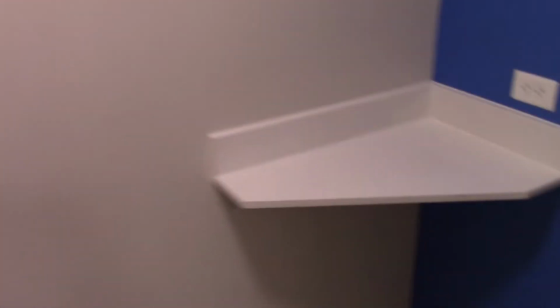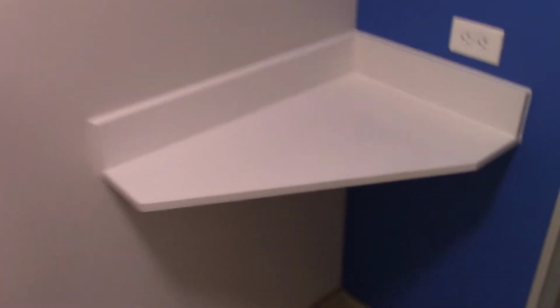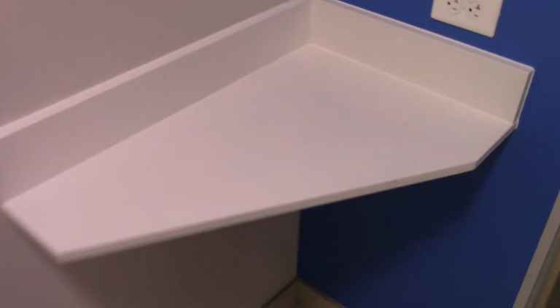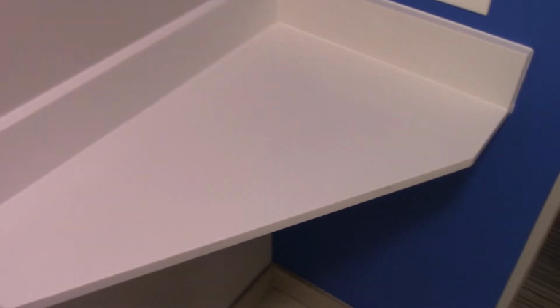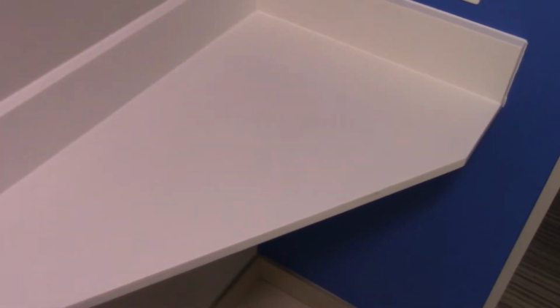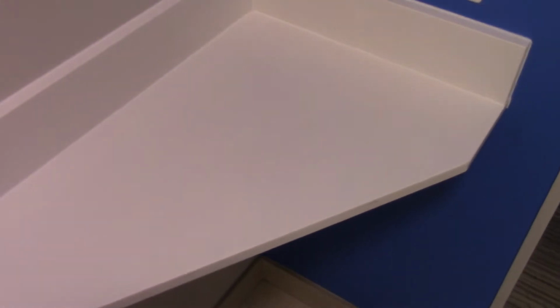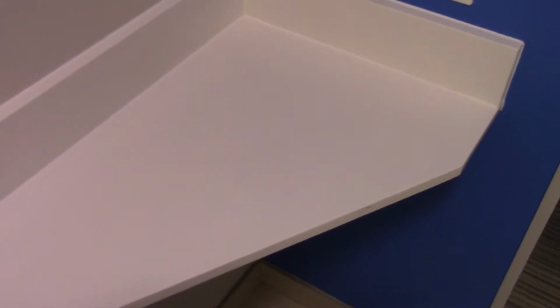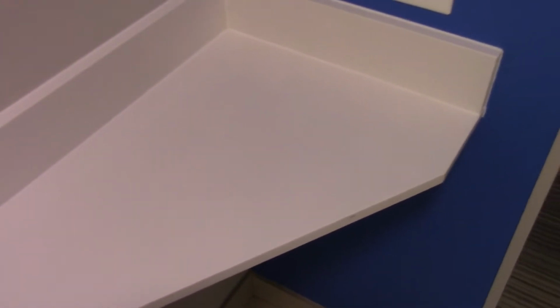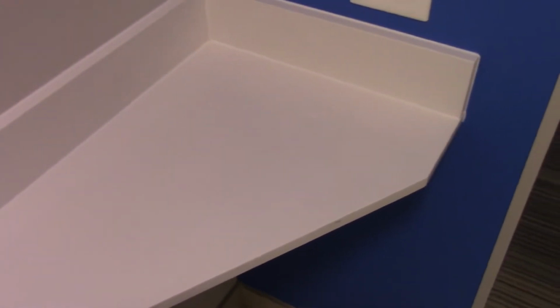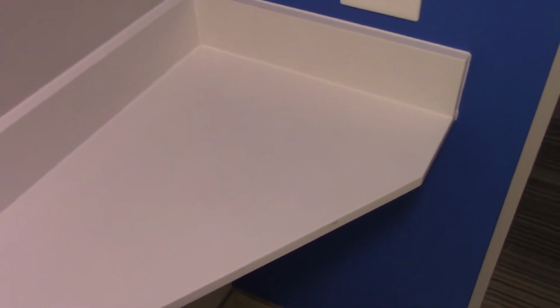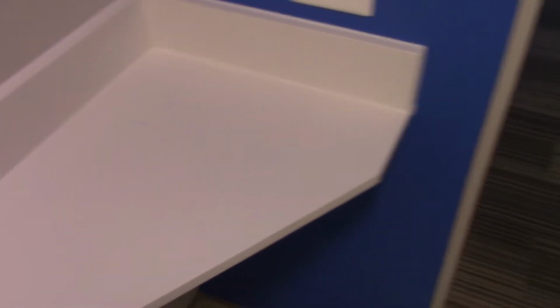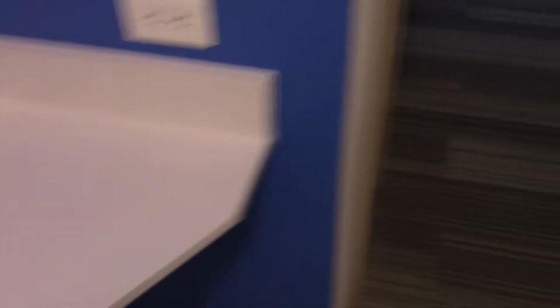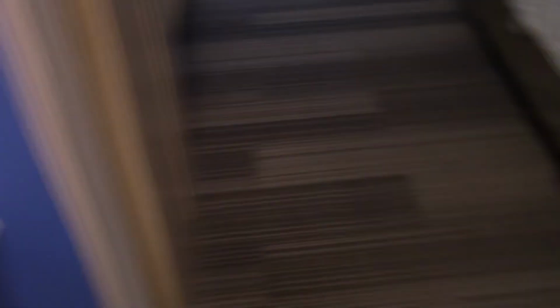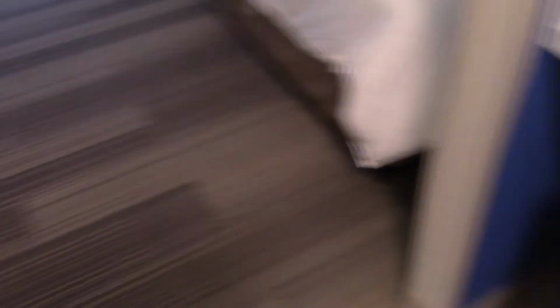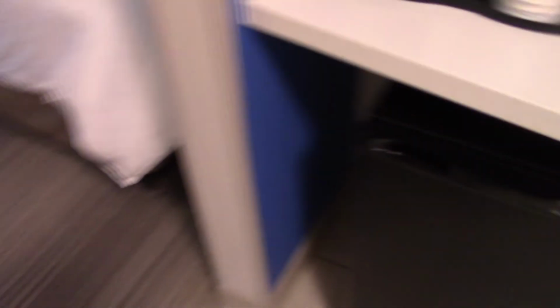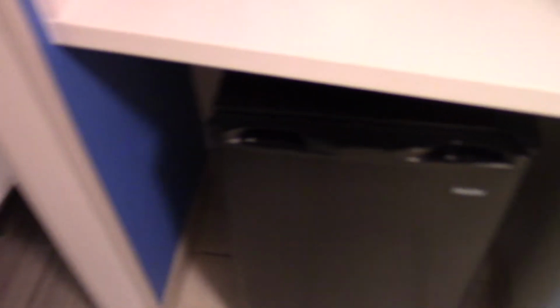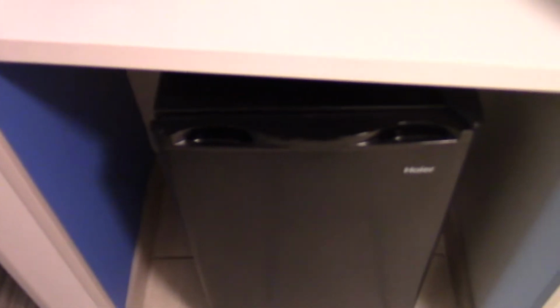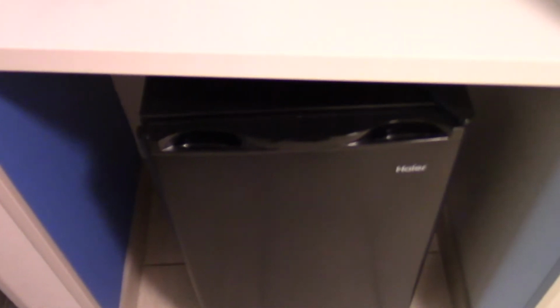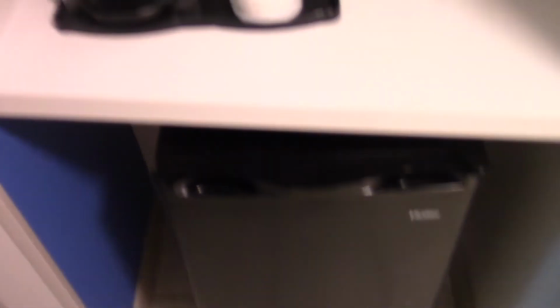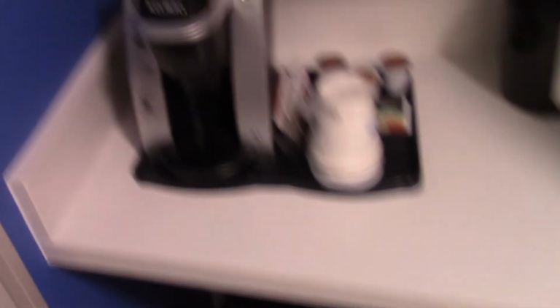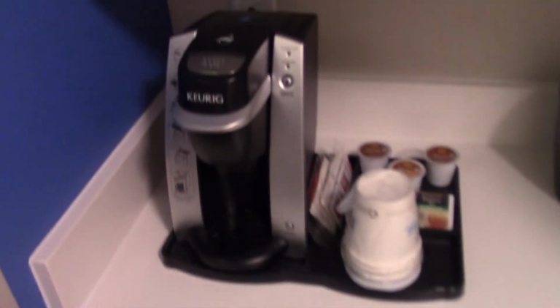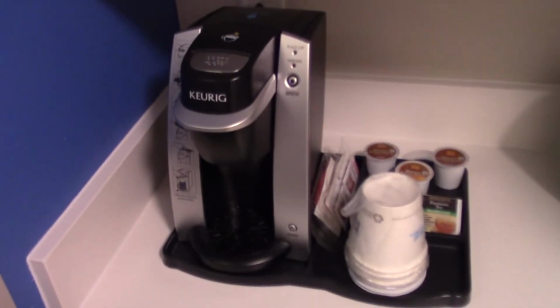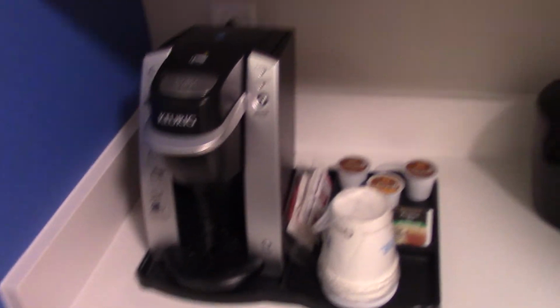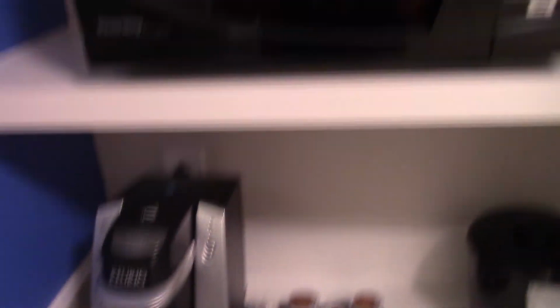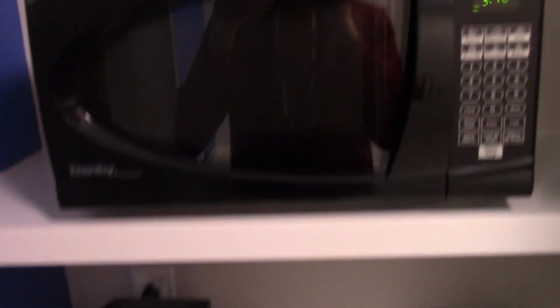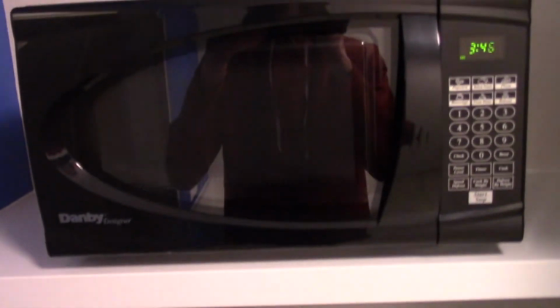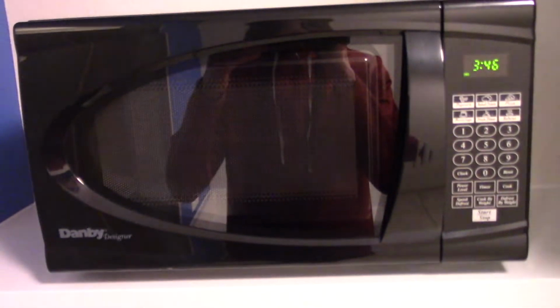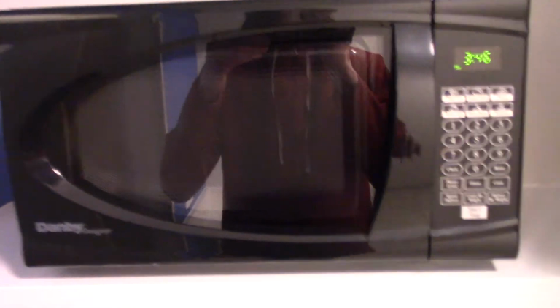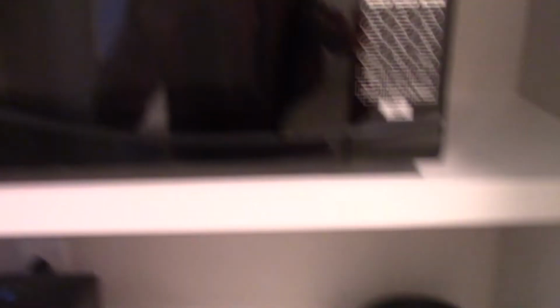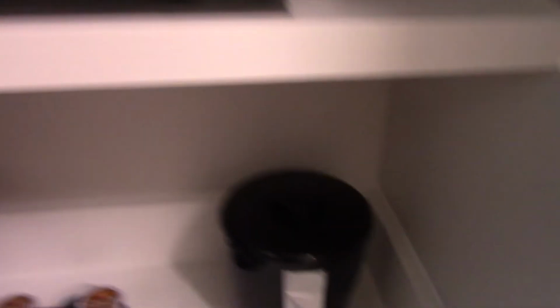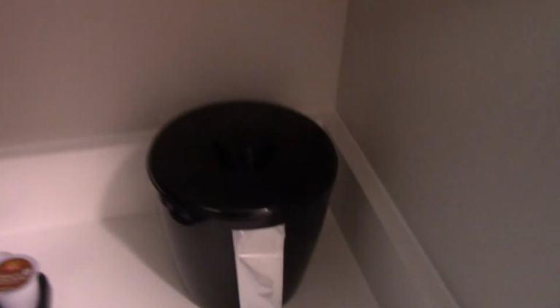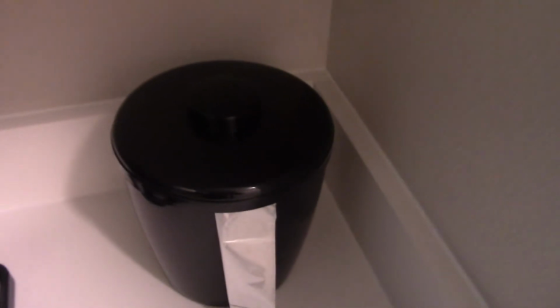Here's a little area where you can store some stuff. Here's a mini fridge, coffee maker, microwave, and an ice bucket.